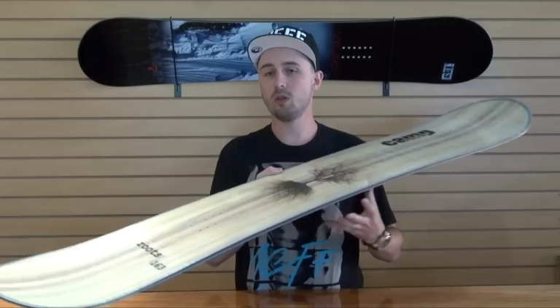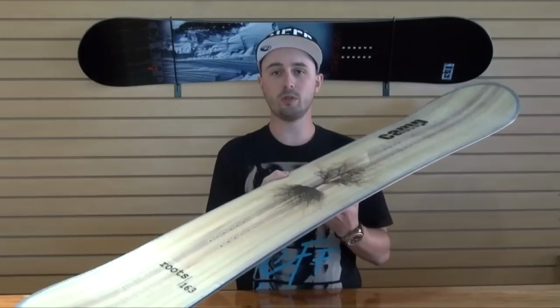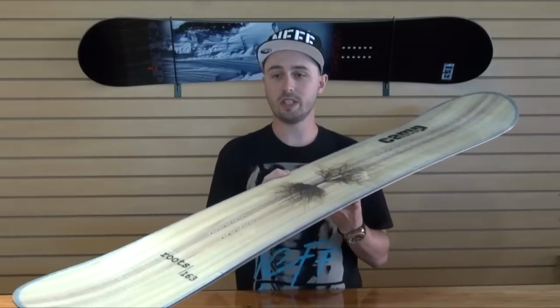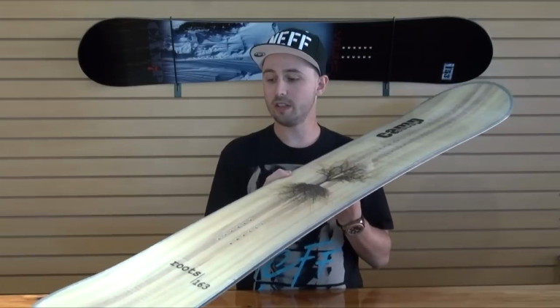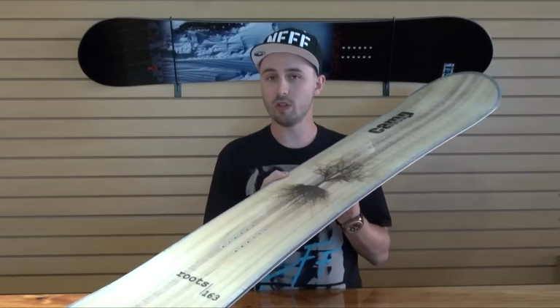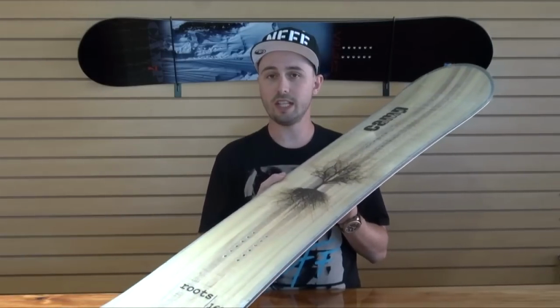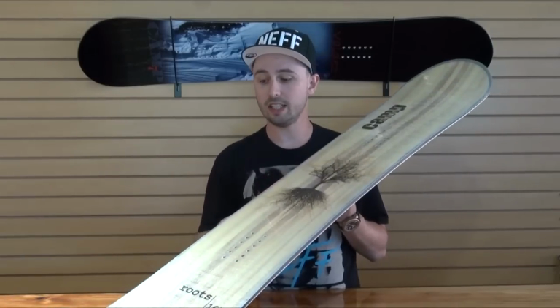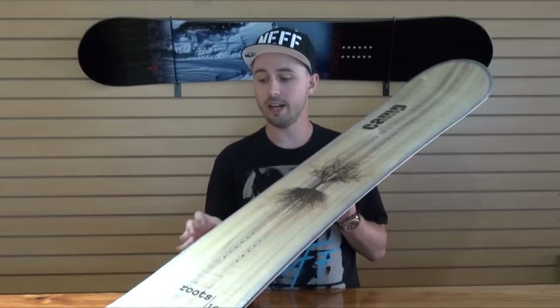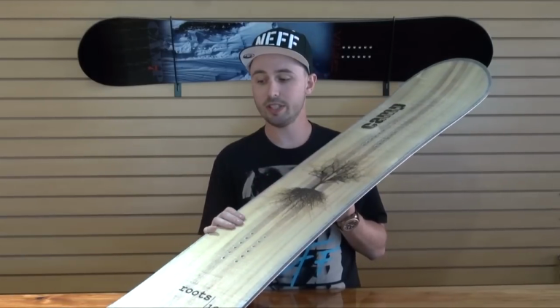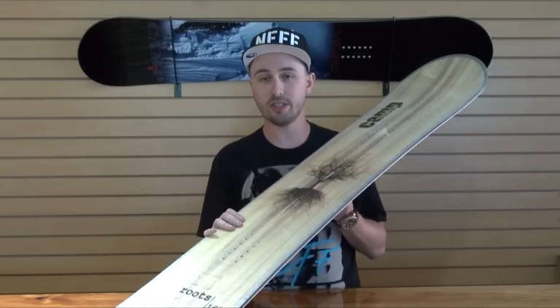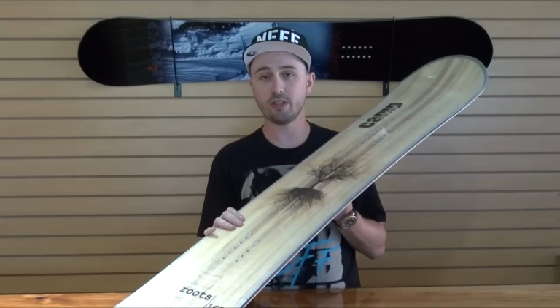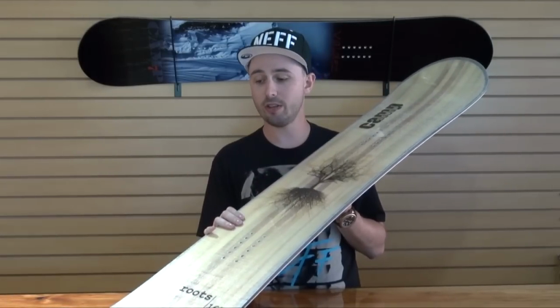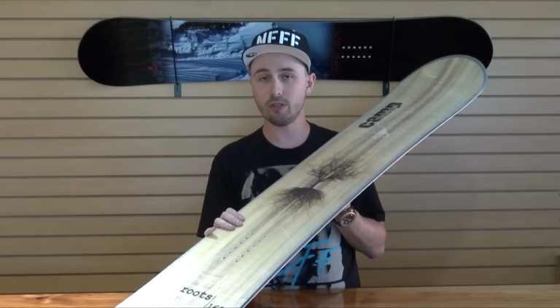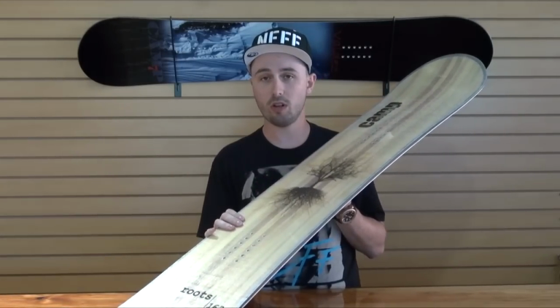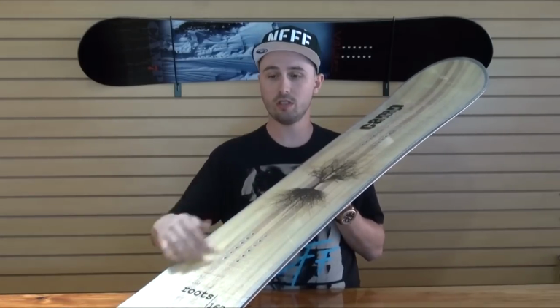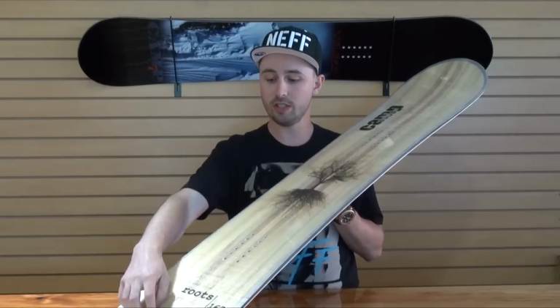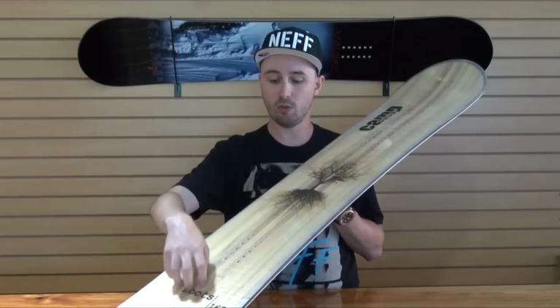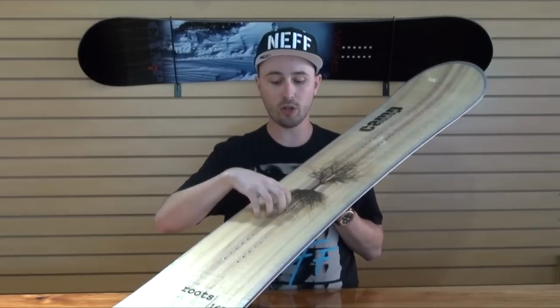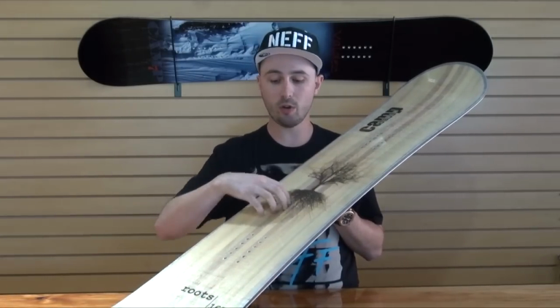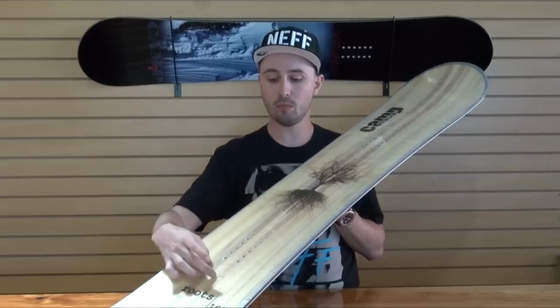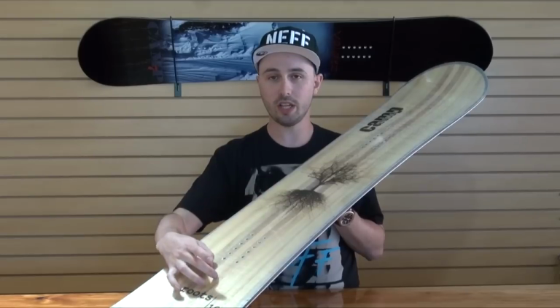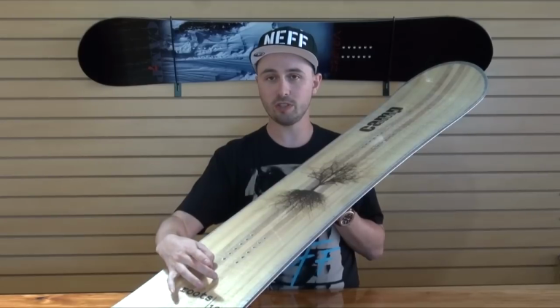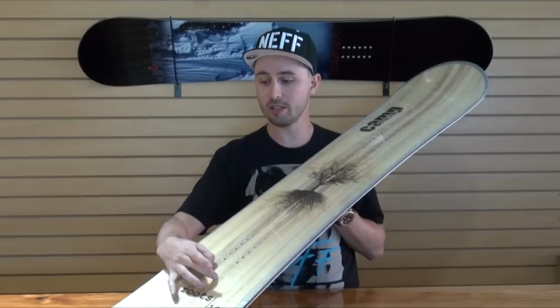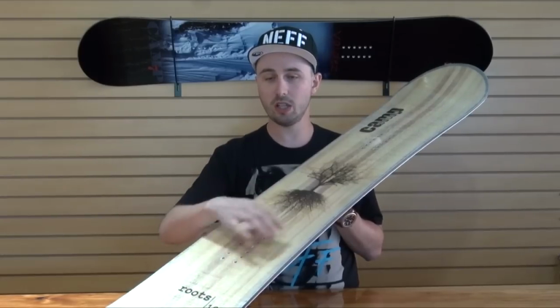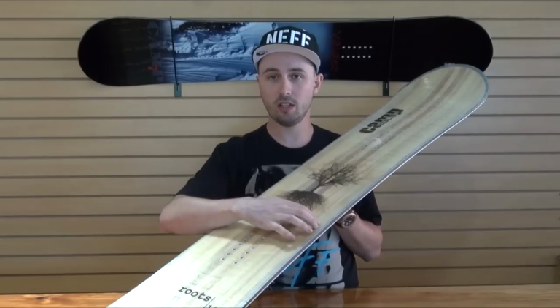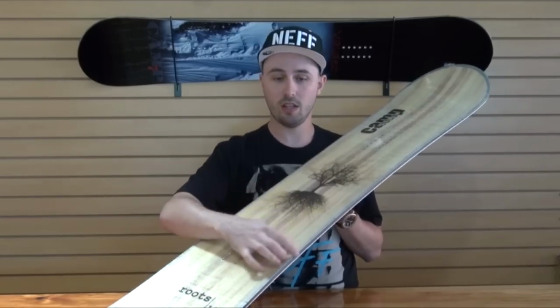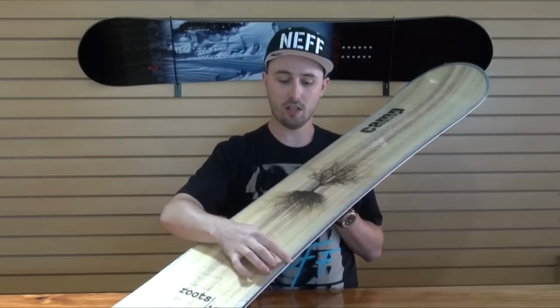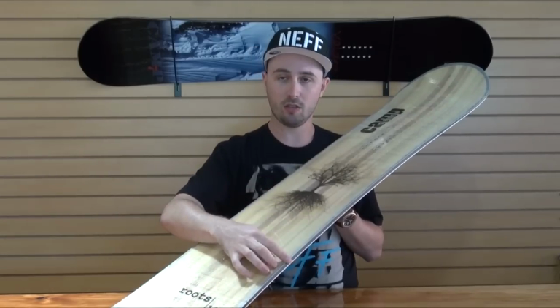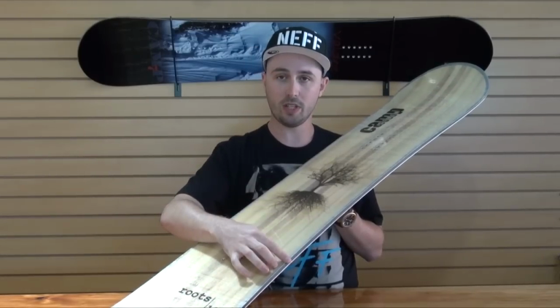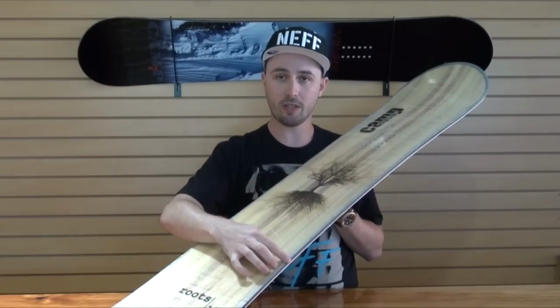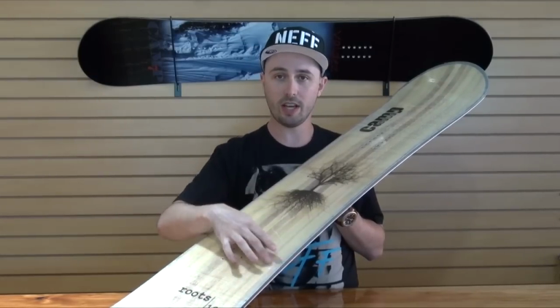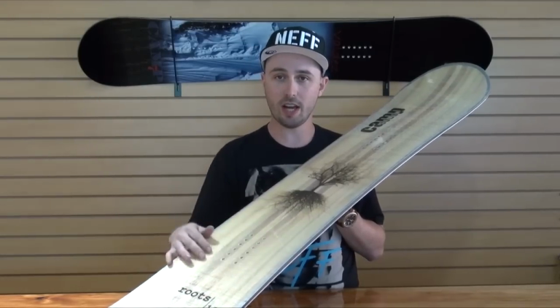One of the coolest things about this board is it has a clear top sheet so you can see straight through to the core and see all the wood grain going up with the tight wood stringers in the middle and rubber dampening around the outside.